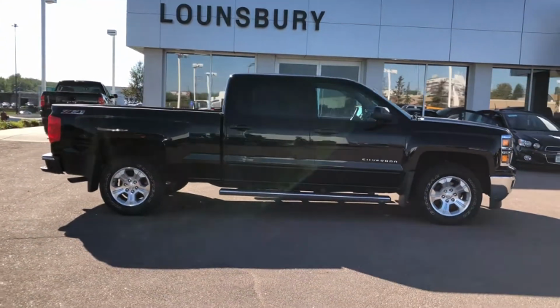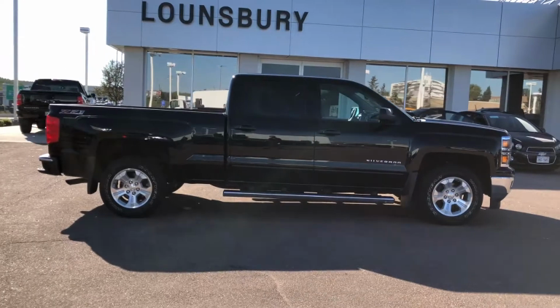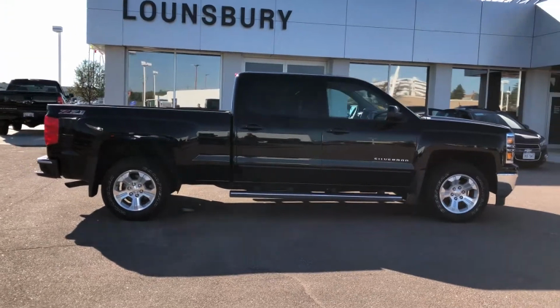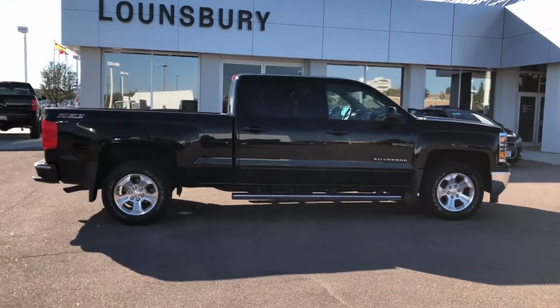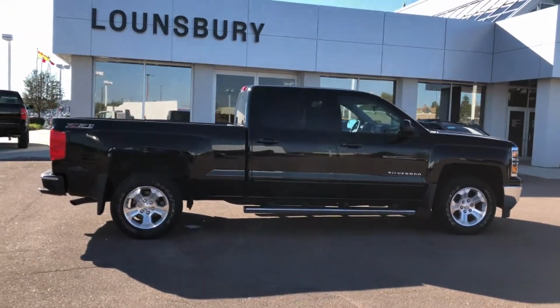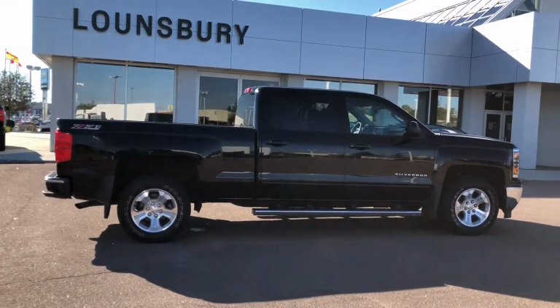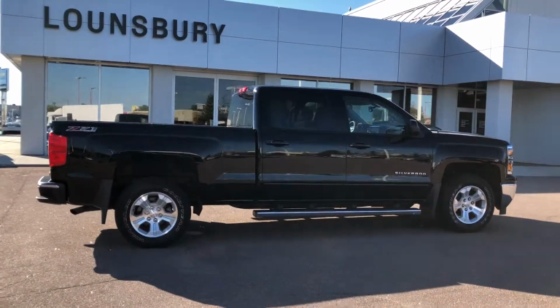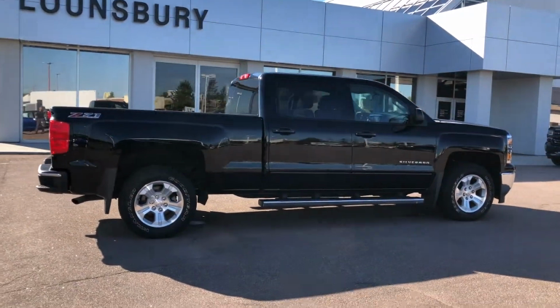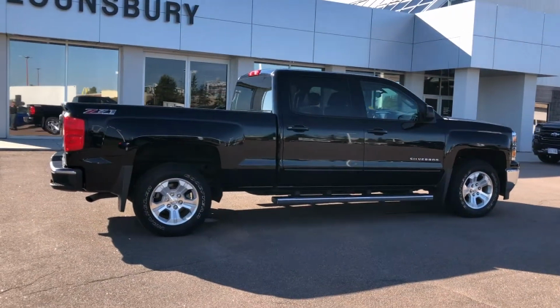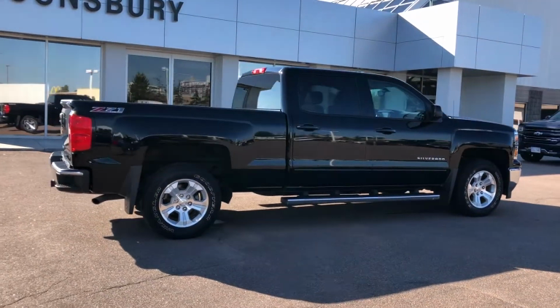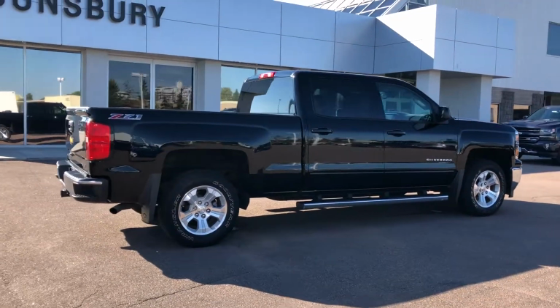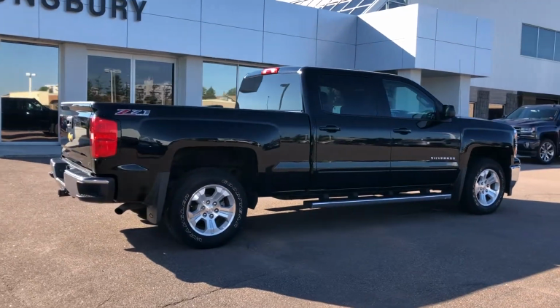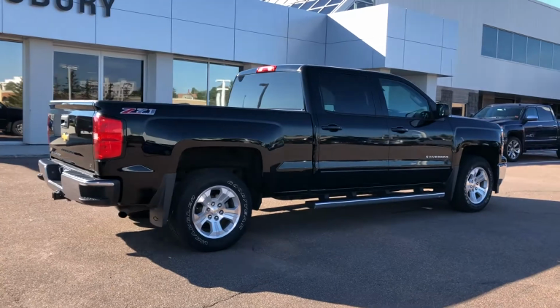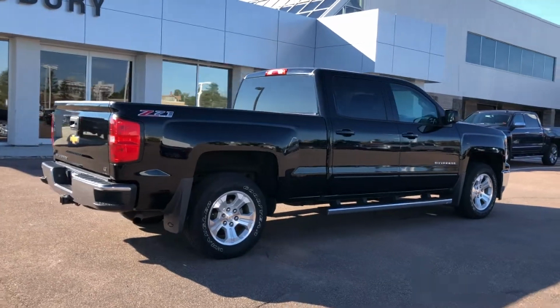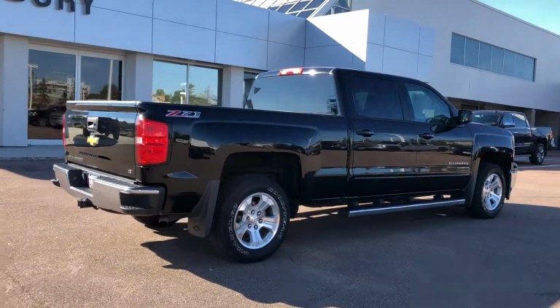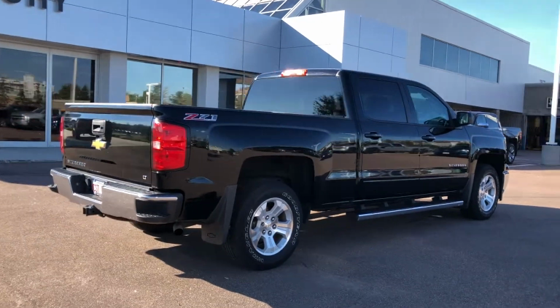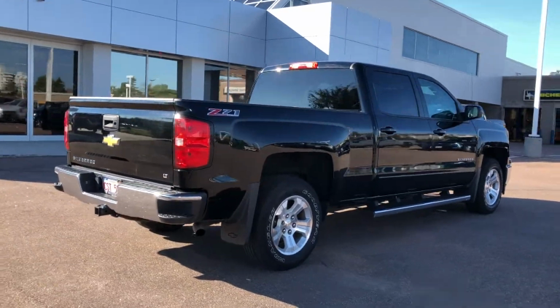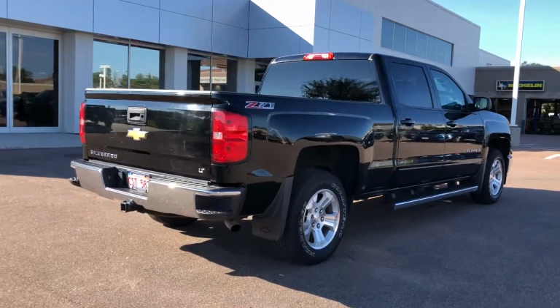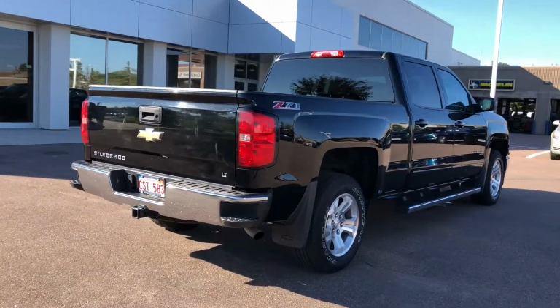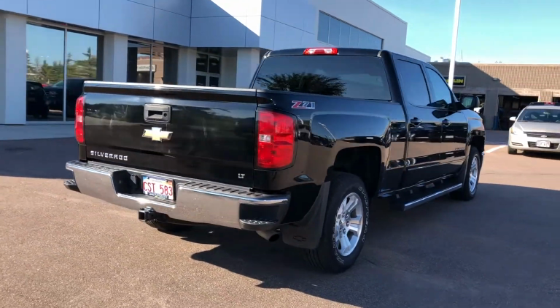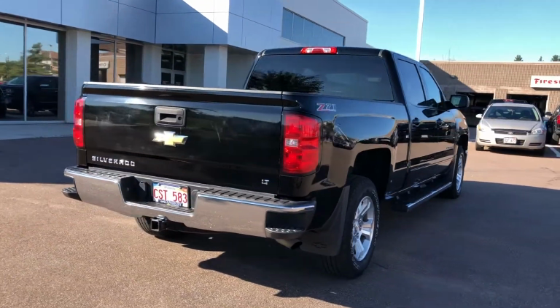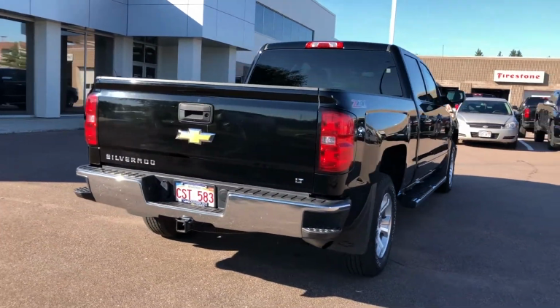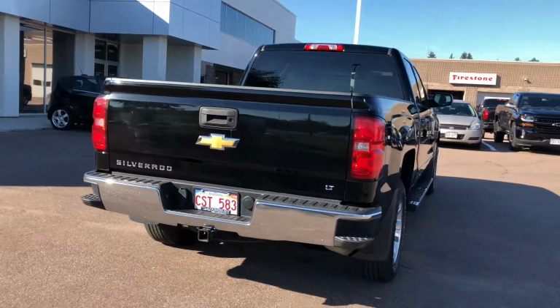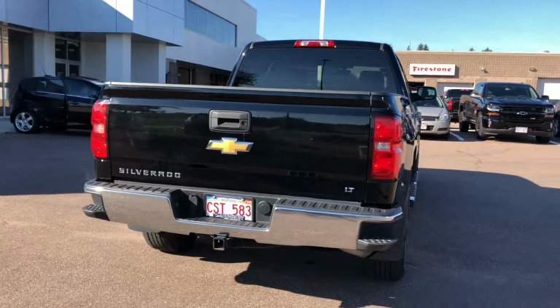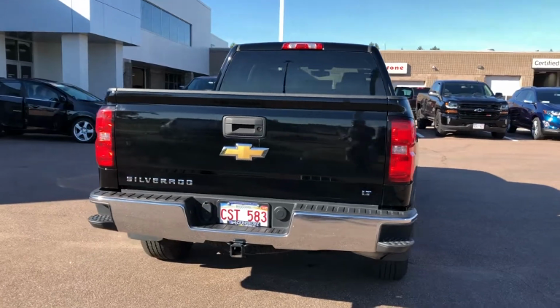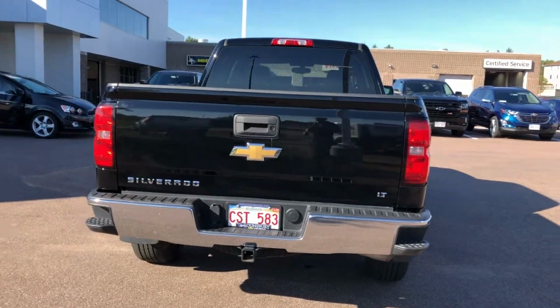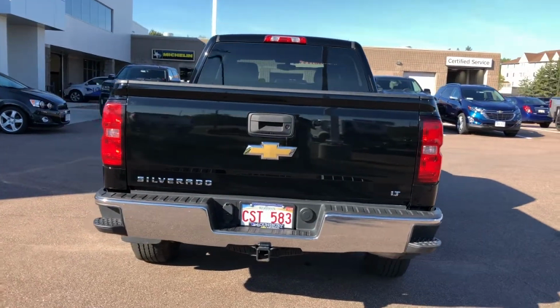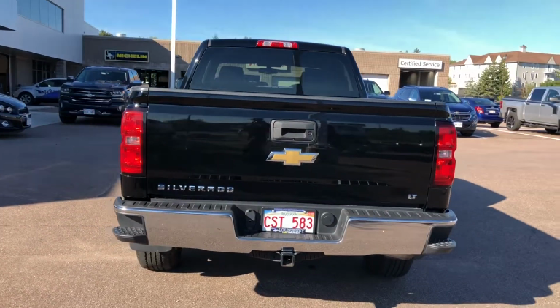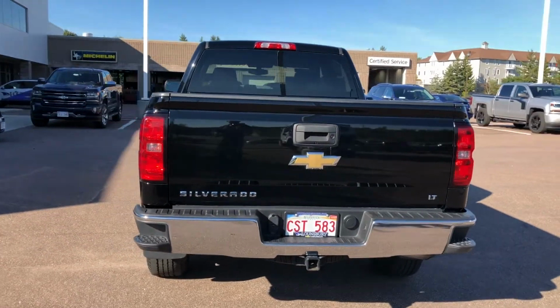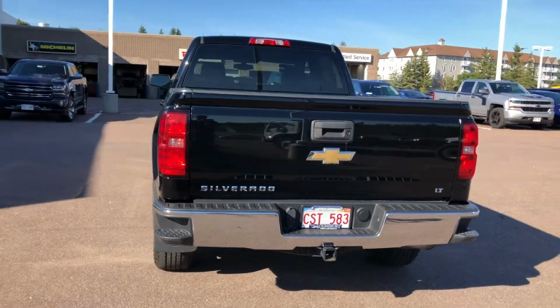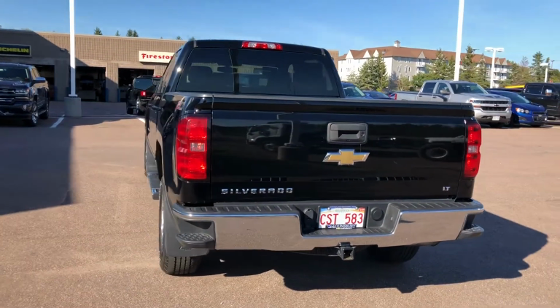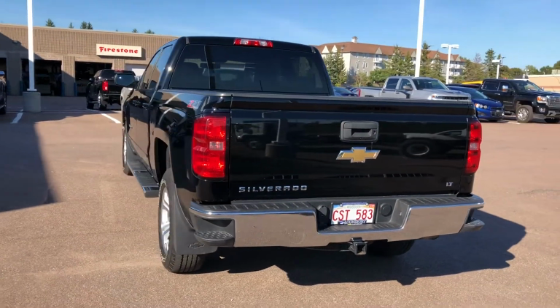Financing is available starting at just $279 bi-weekly, all taxes, fees, and licensing included OAC. Financing is available through all major financial institutions. Let us secure your best rate possible, no matter the credit situation.